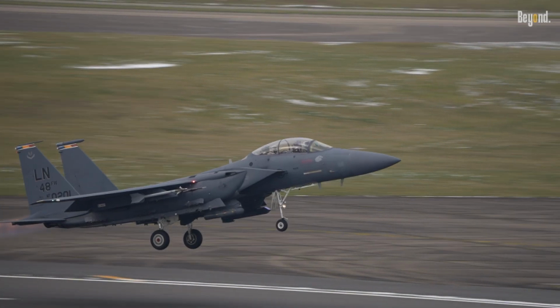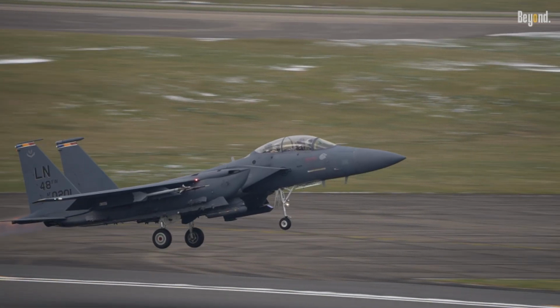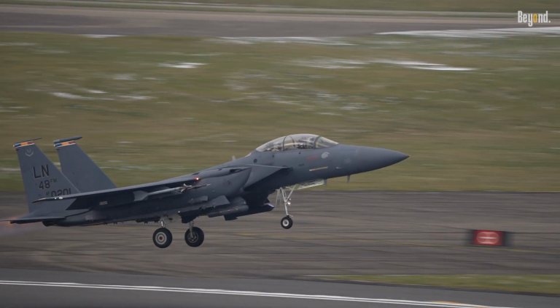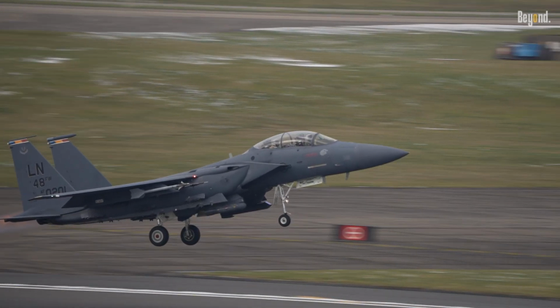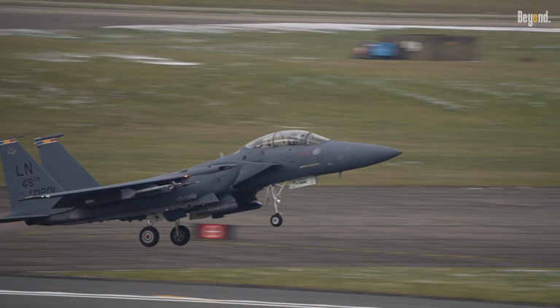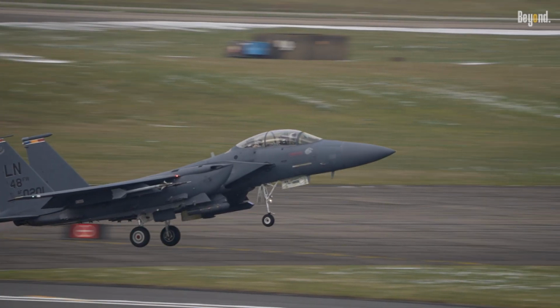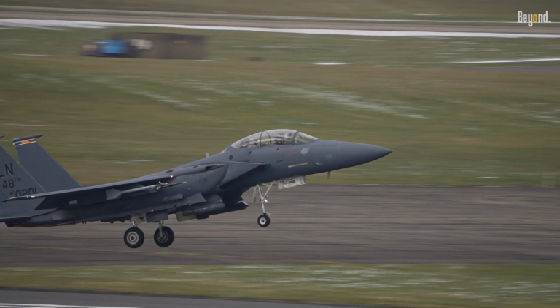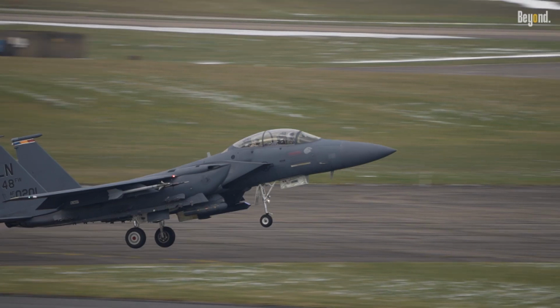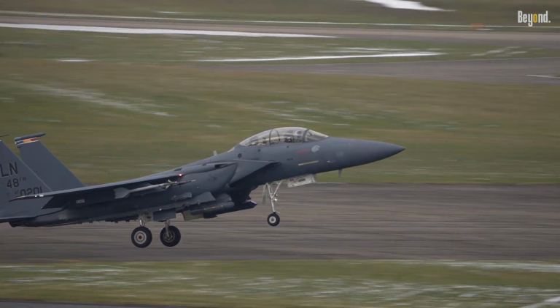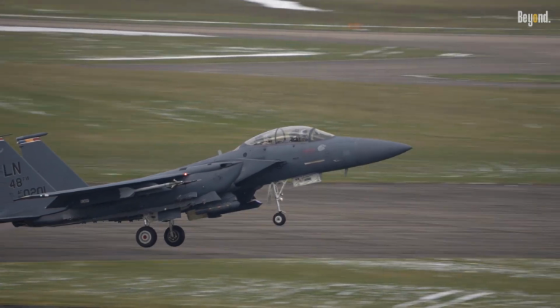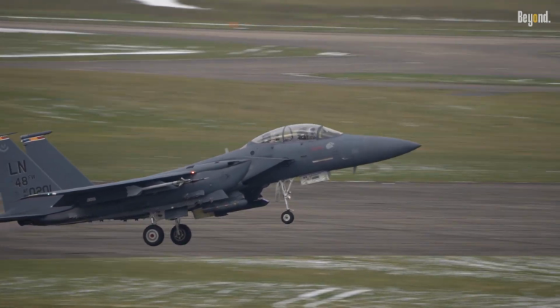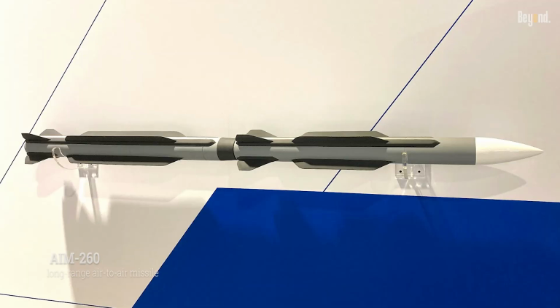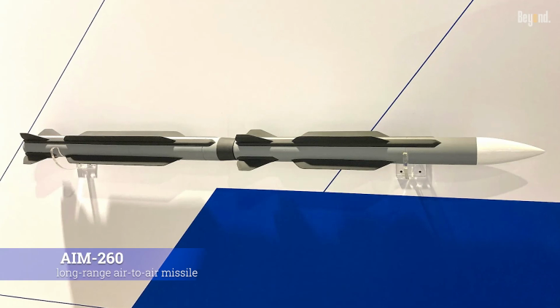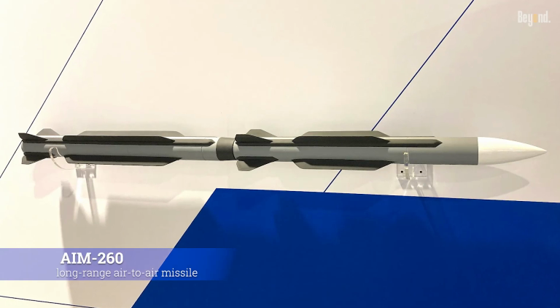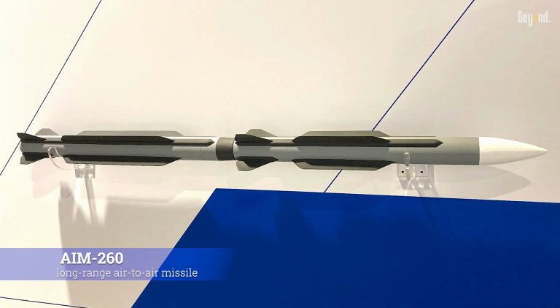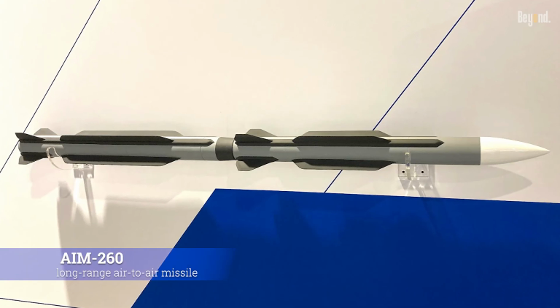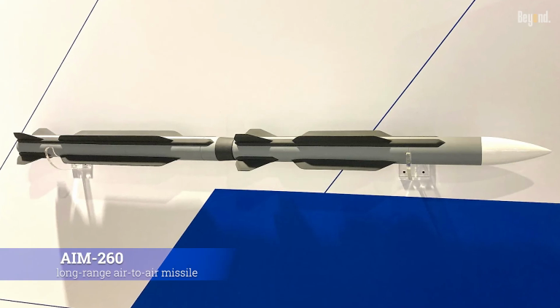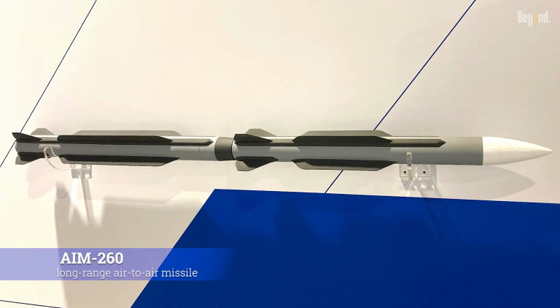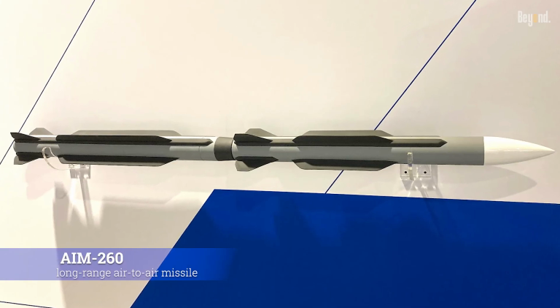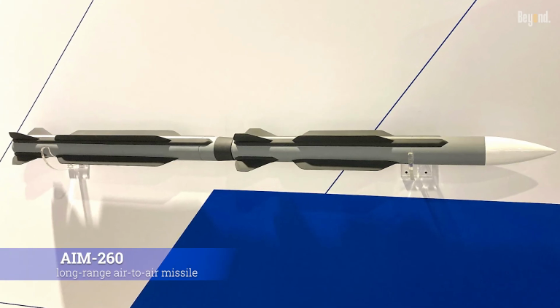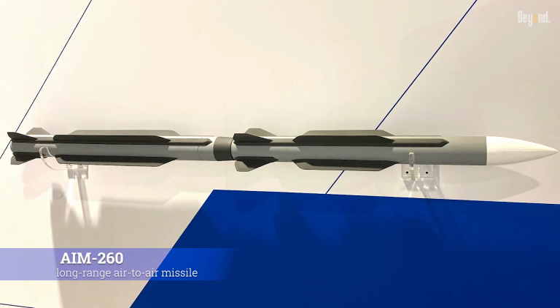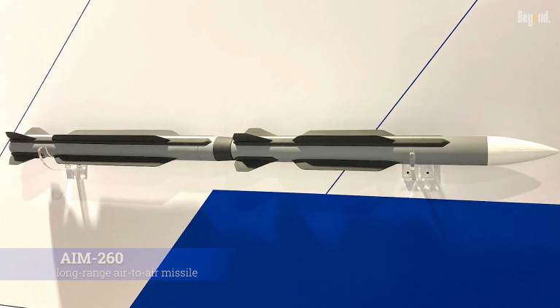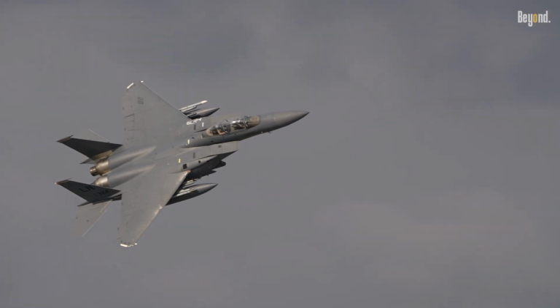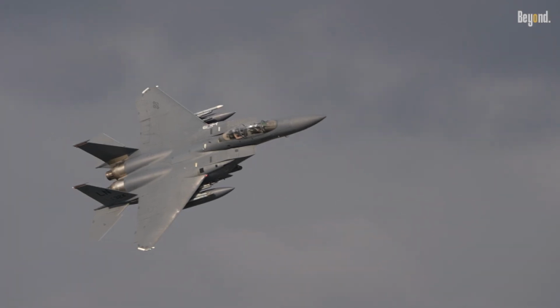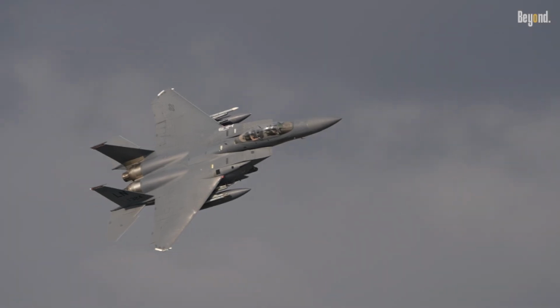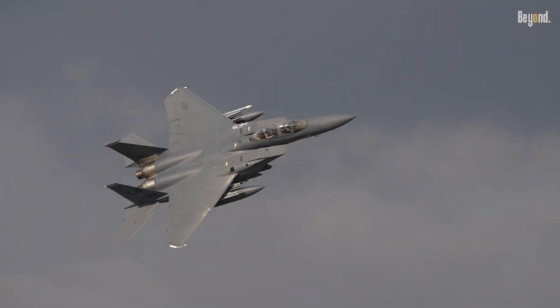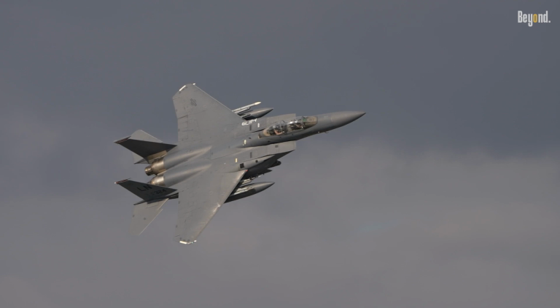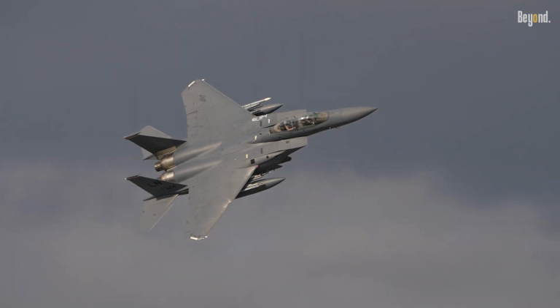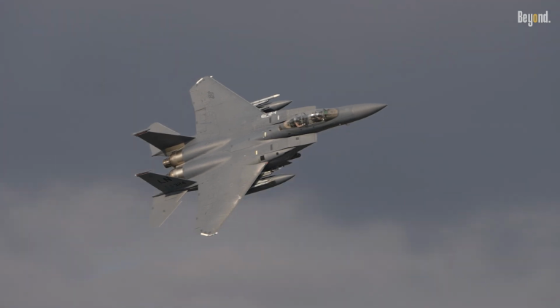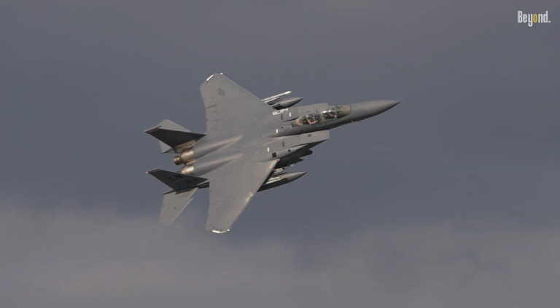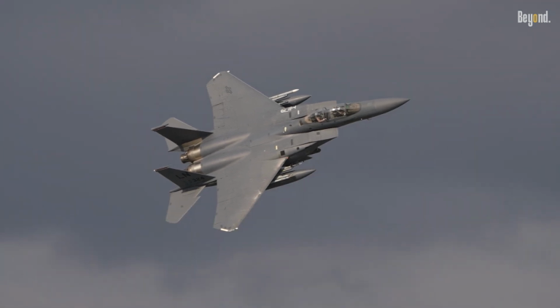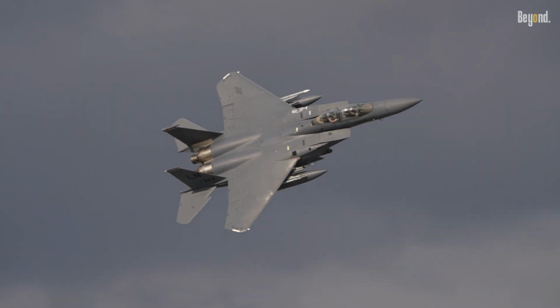These factors, combined with its ability to deploy advanced munitions like the AIM-260 long-range air-to-air missile, position it as a cost-effective force multiplier over time.